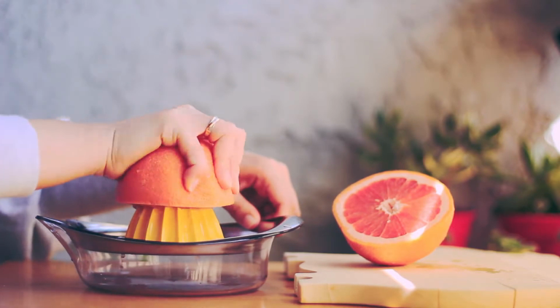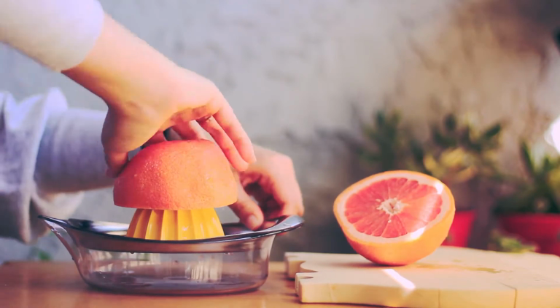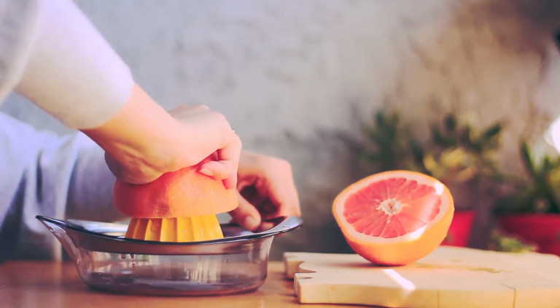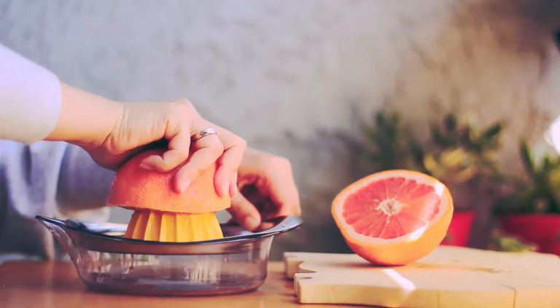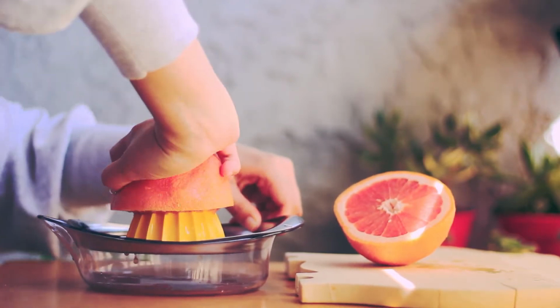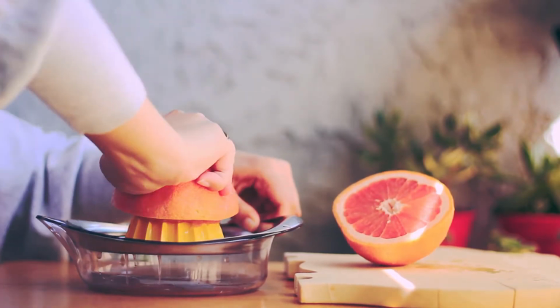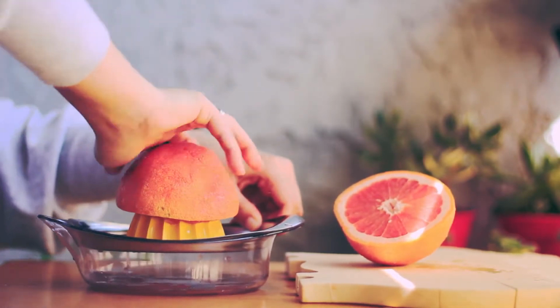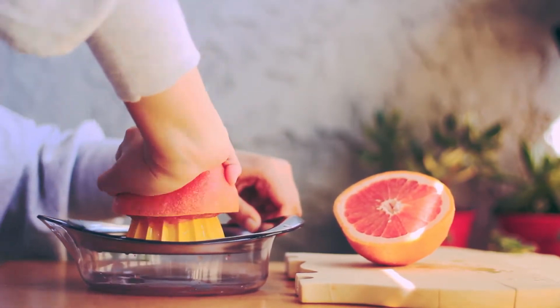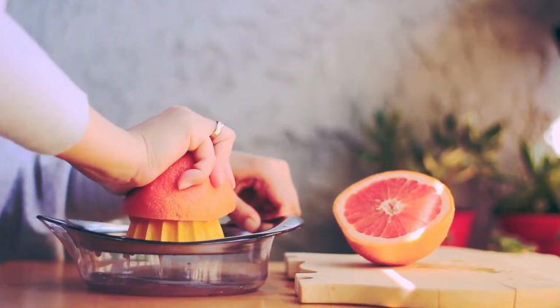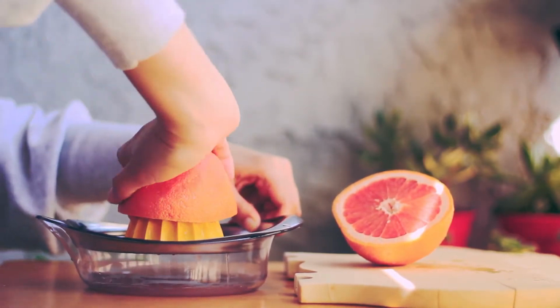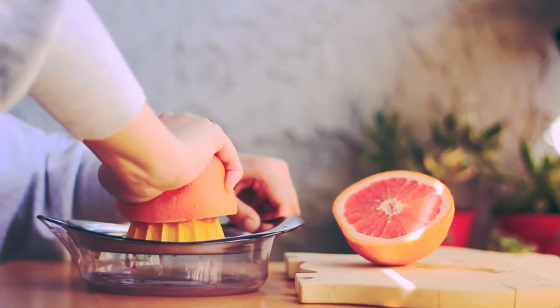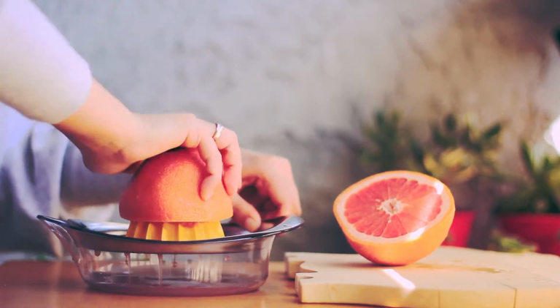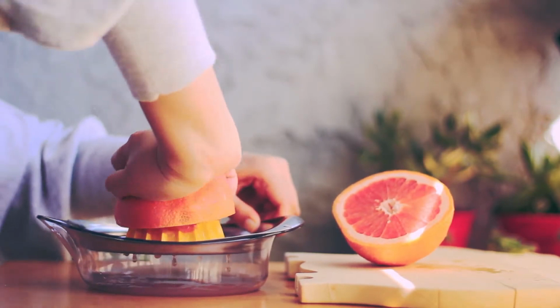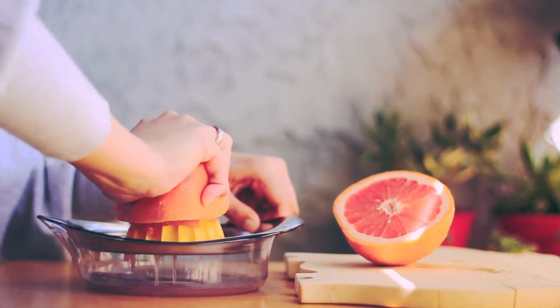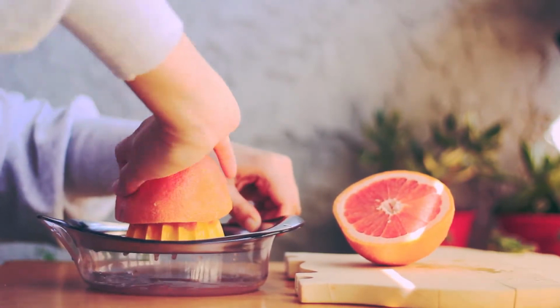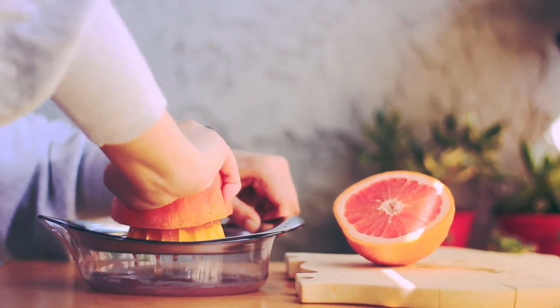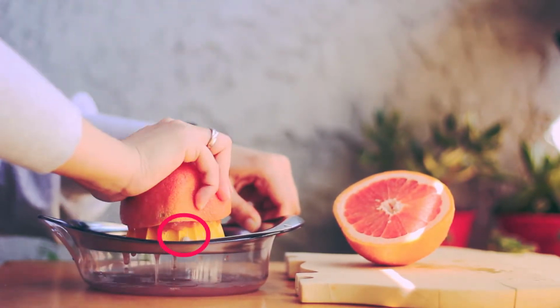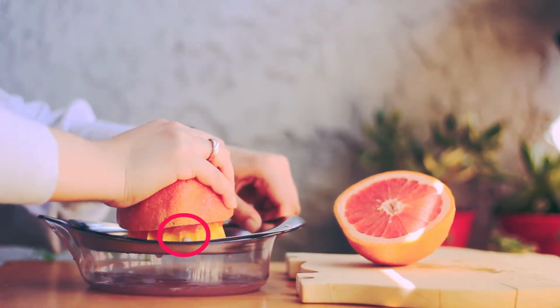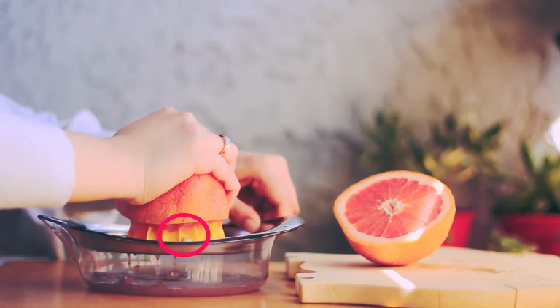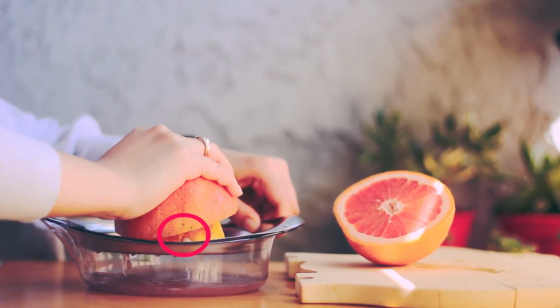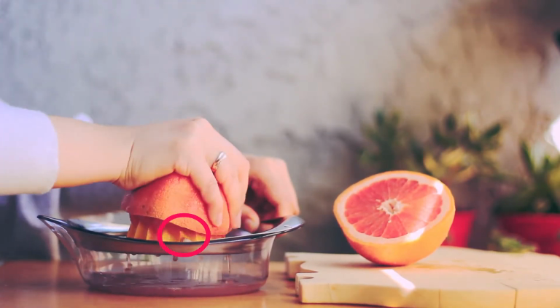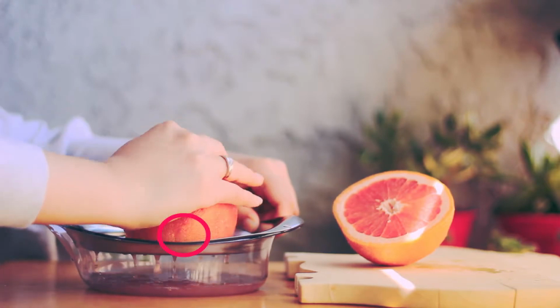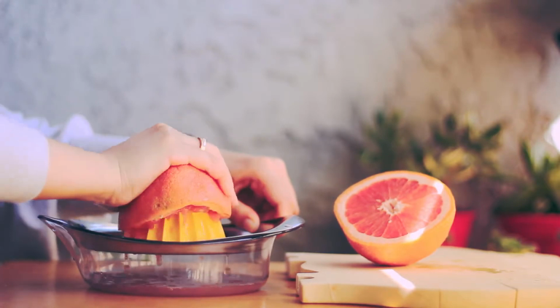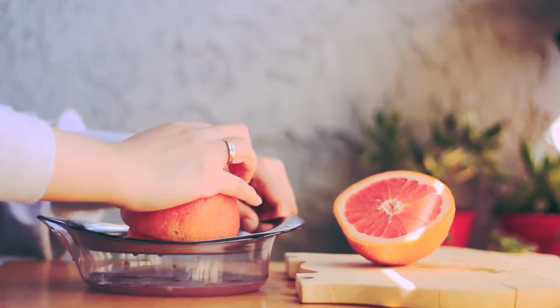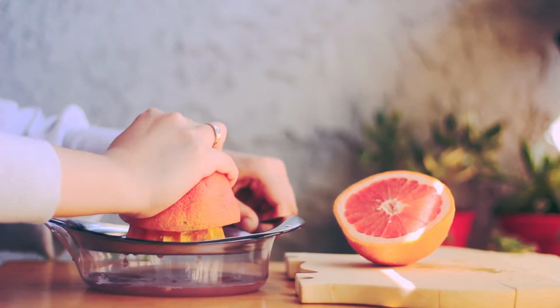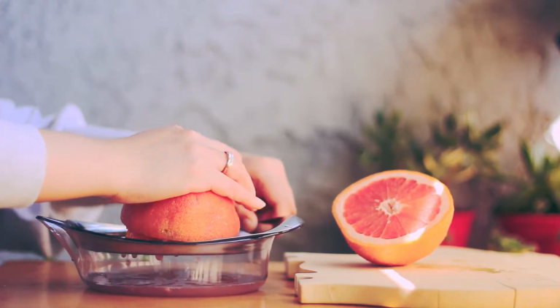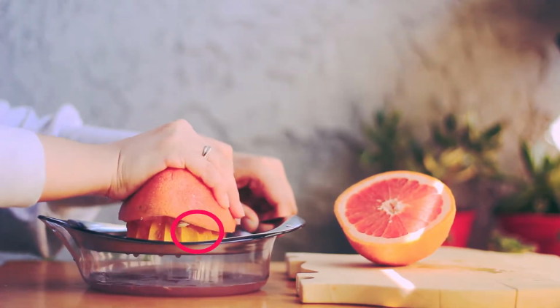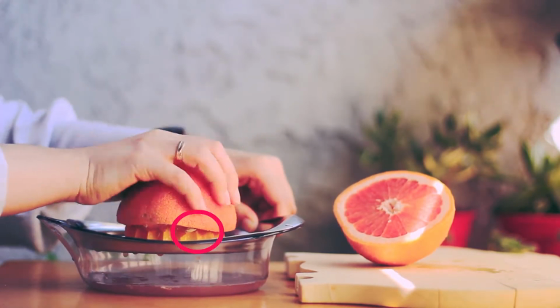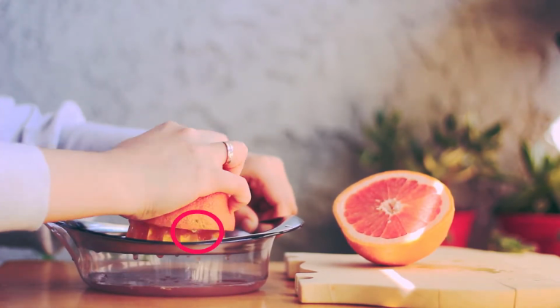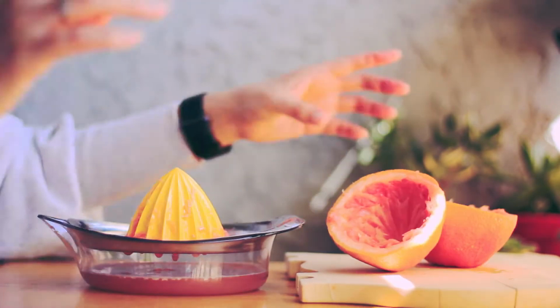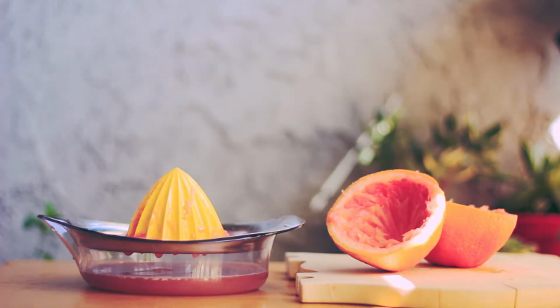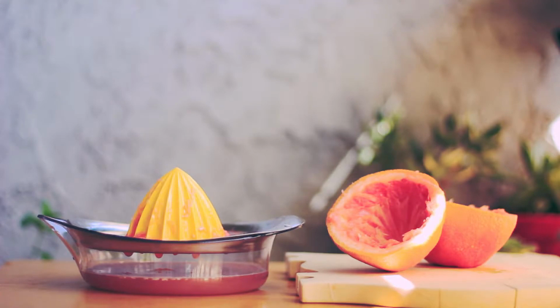Recently, many grapefruits don't have seeds inside because they were harvested before the seeds grew. If you find seeds, that's okay. The seeds are big, so they will be found when filtering. I finished juicing.